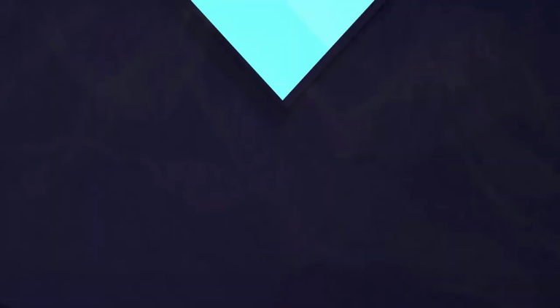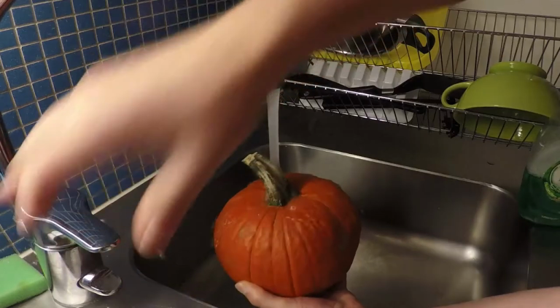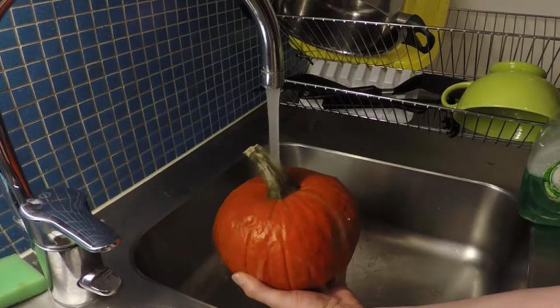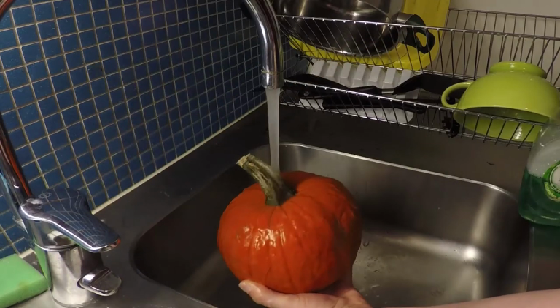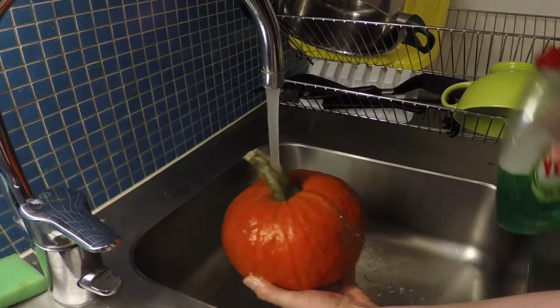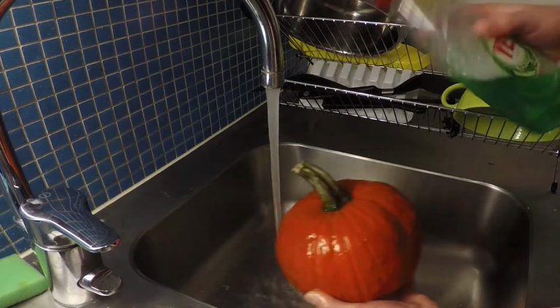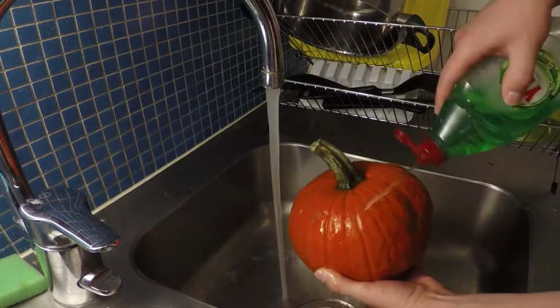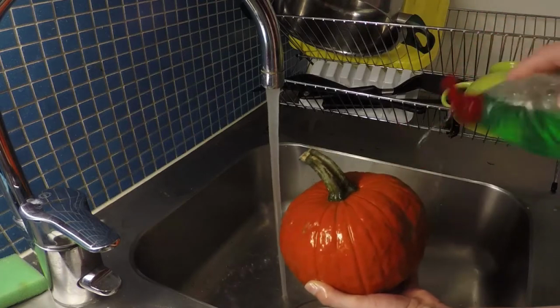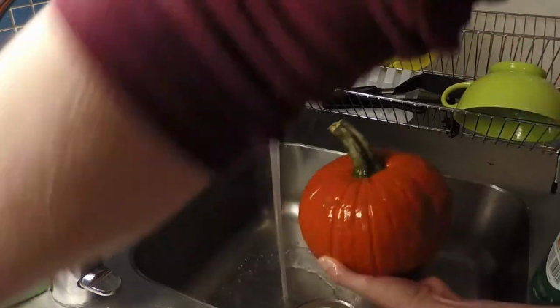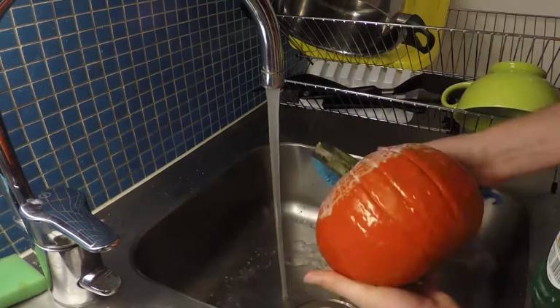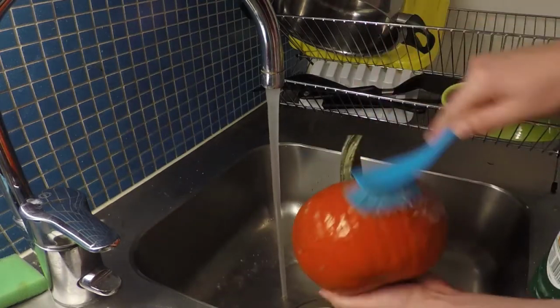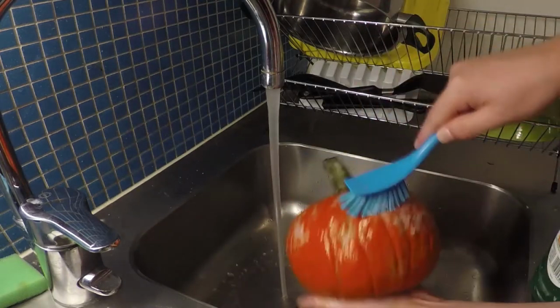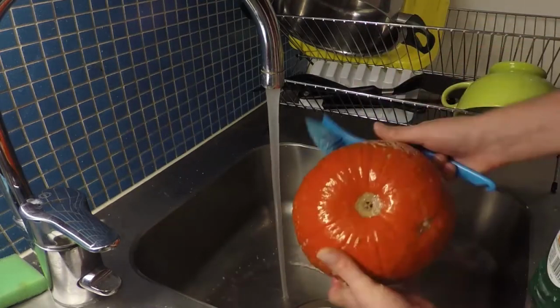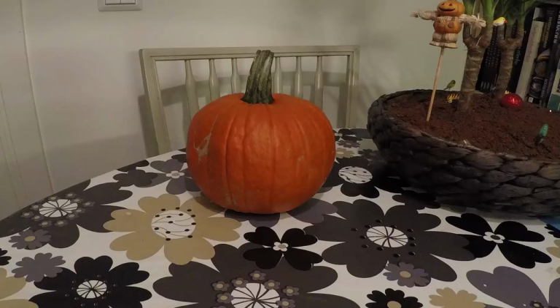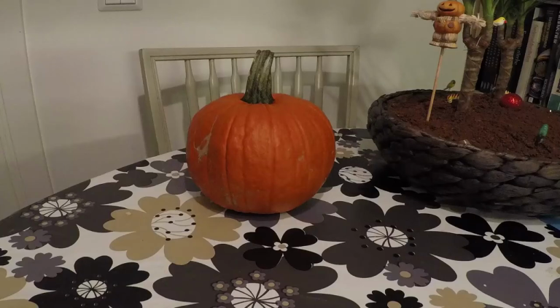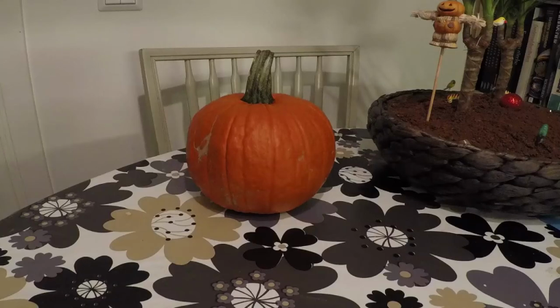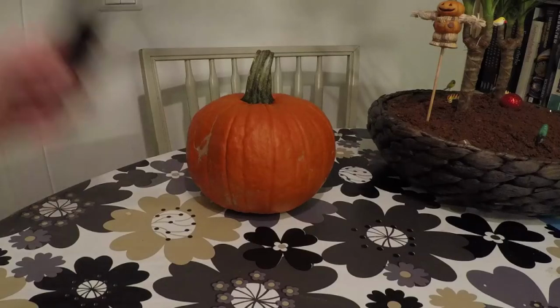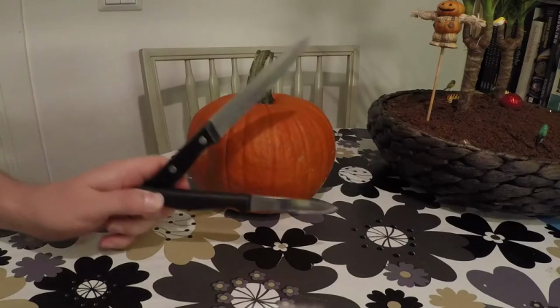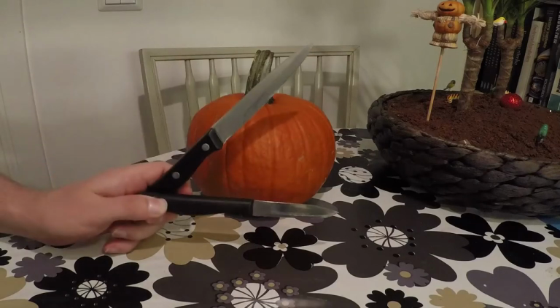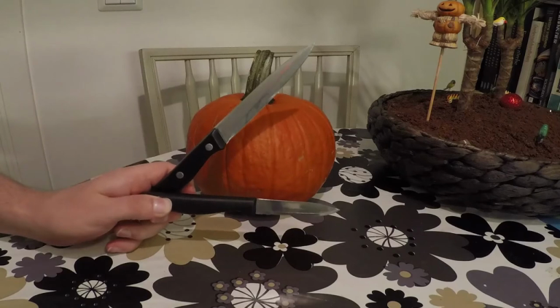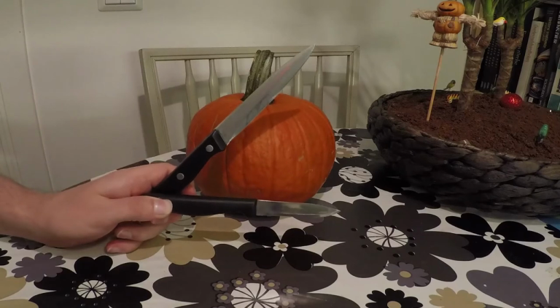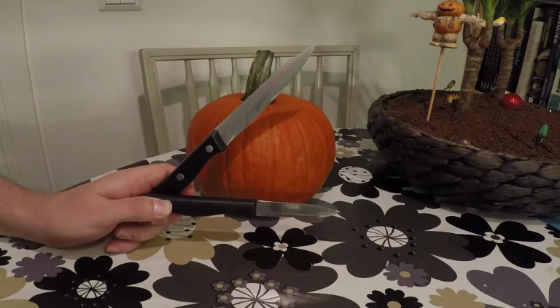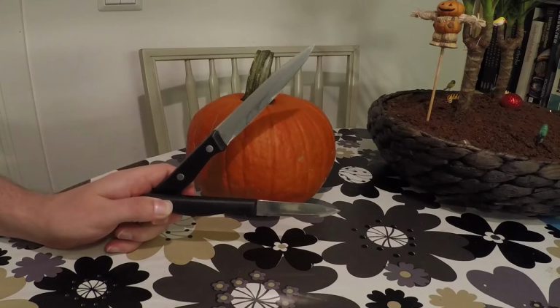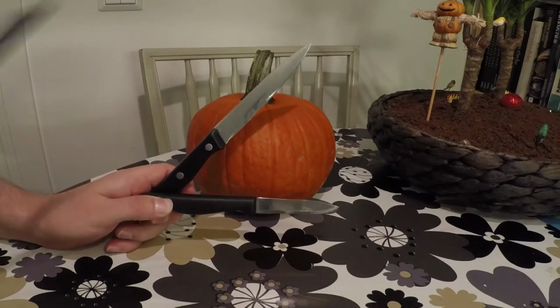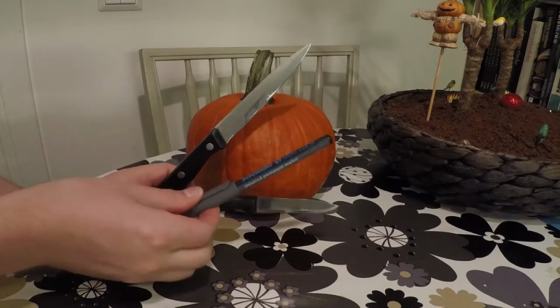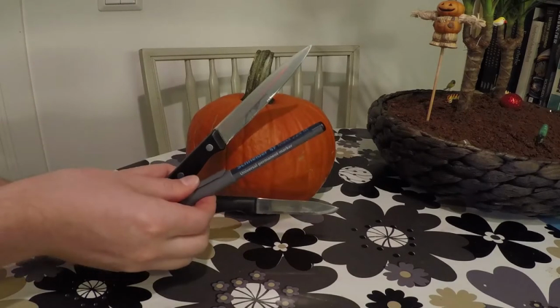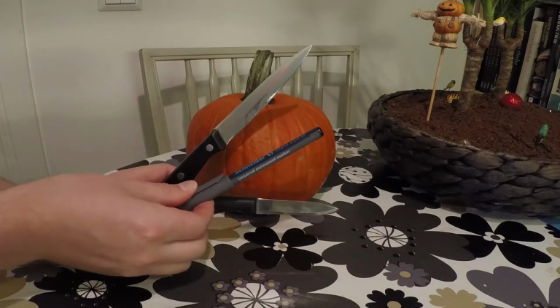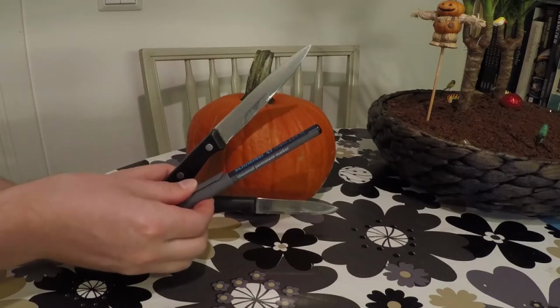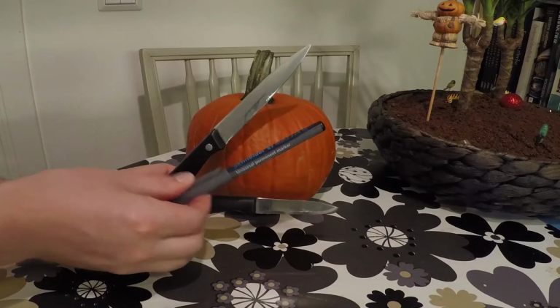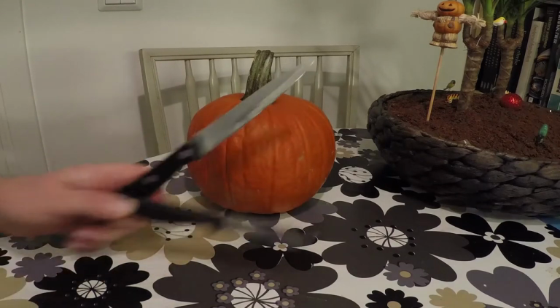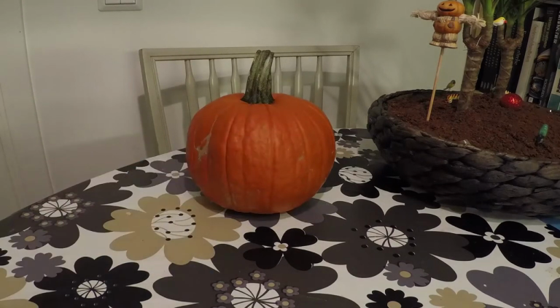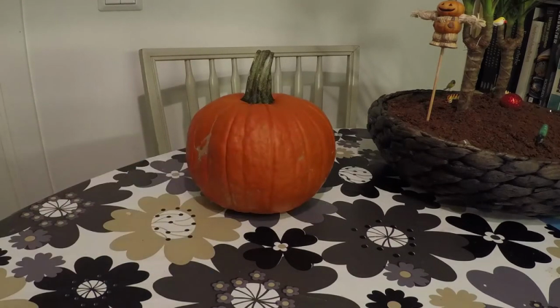Start by cleaning your pumpkin — it will make it last longer. You will need one long and one short knife. A pen is optional but recommended for best results.